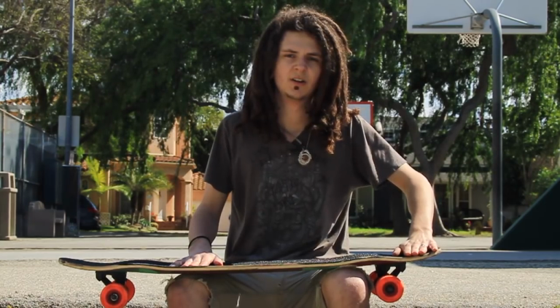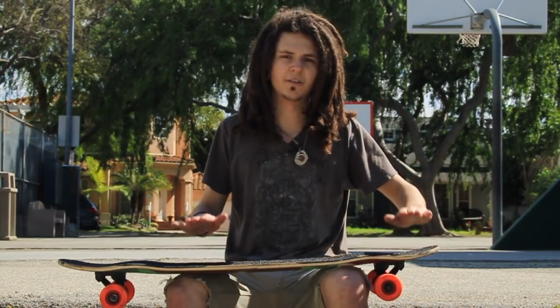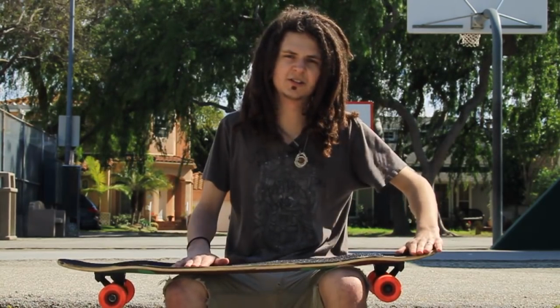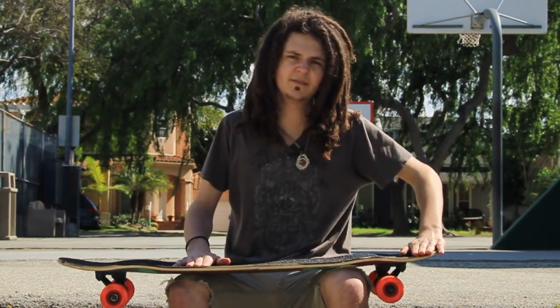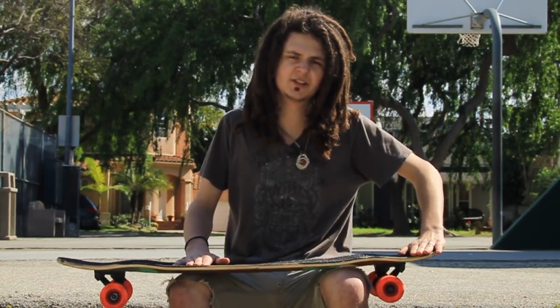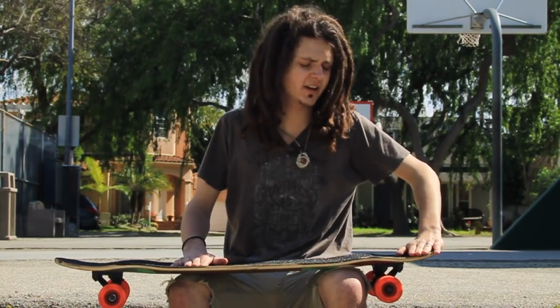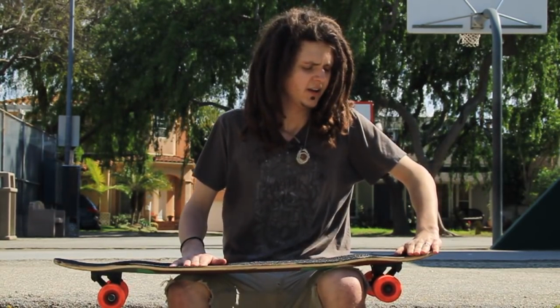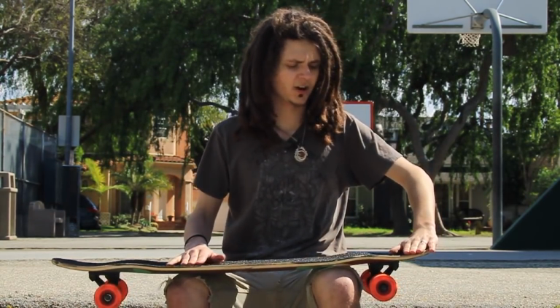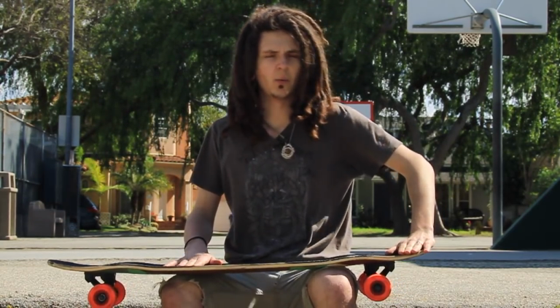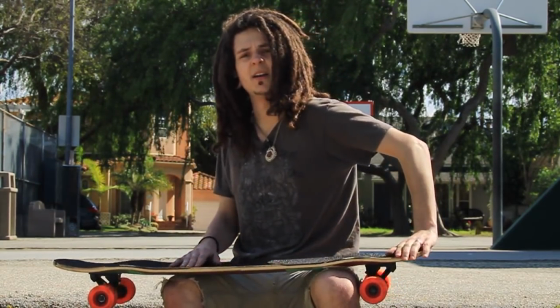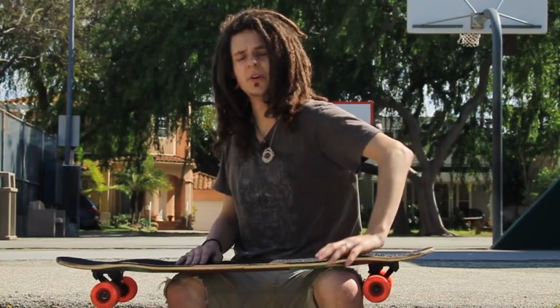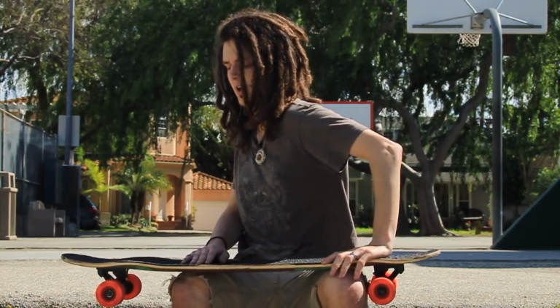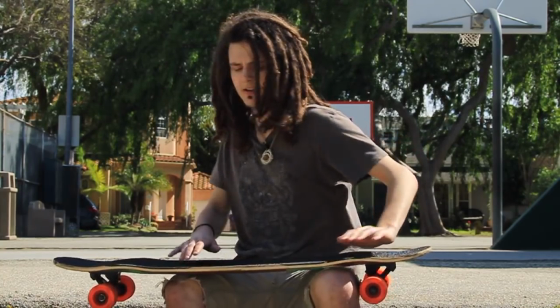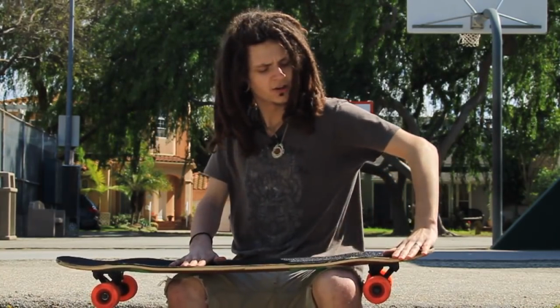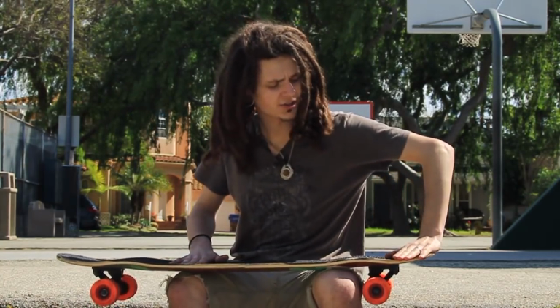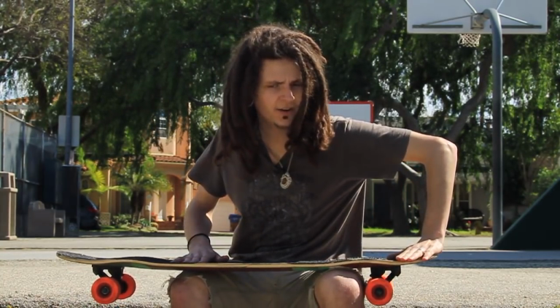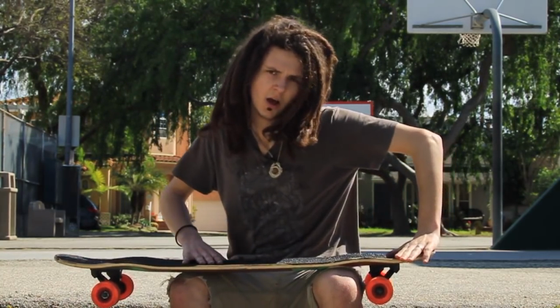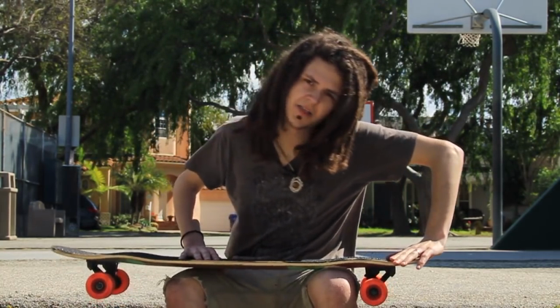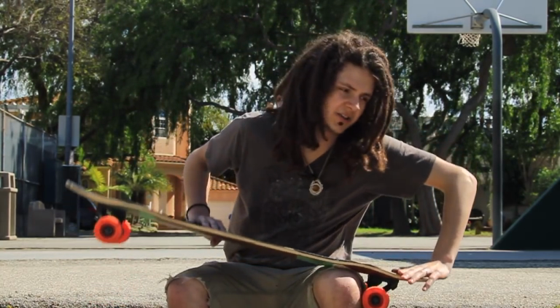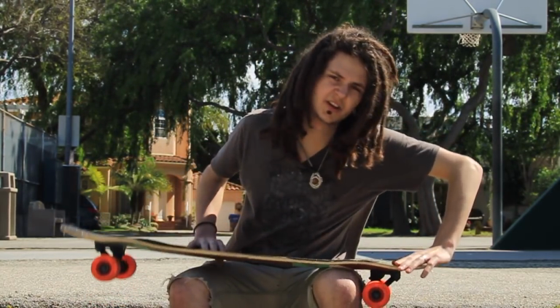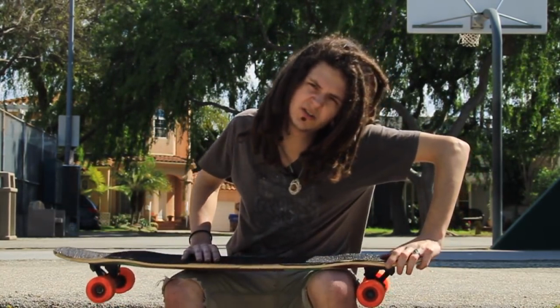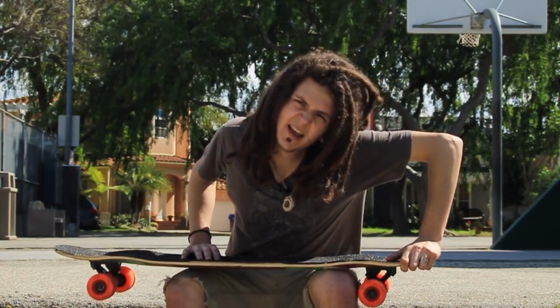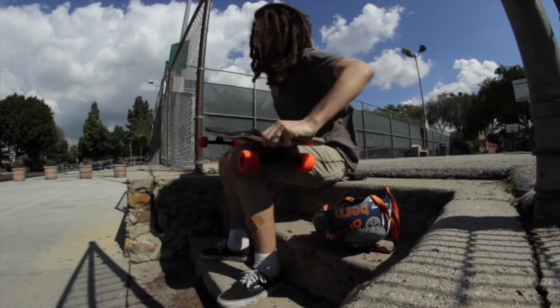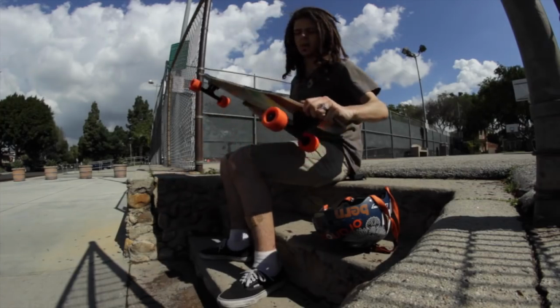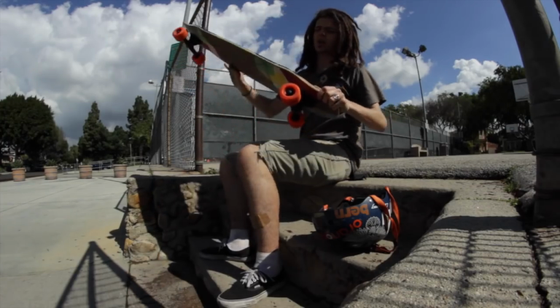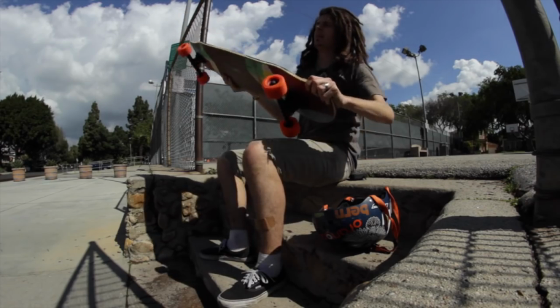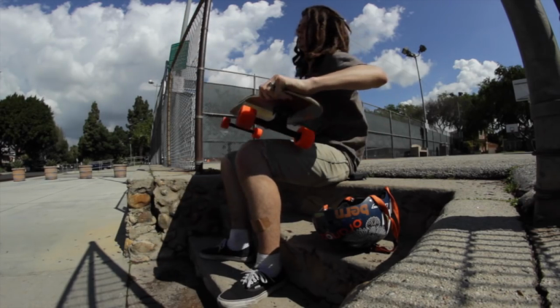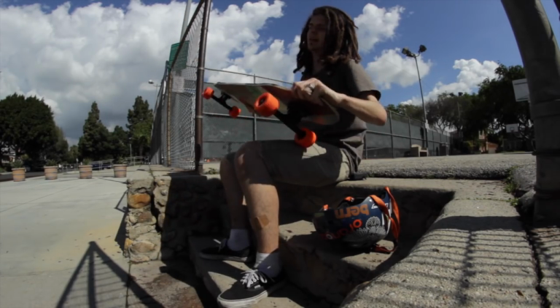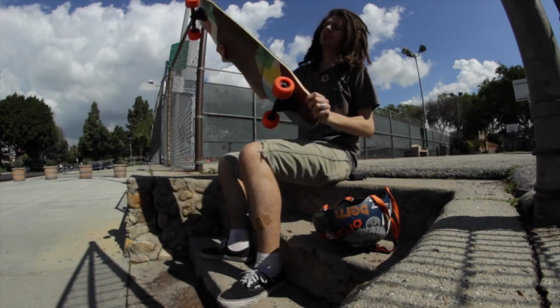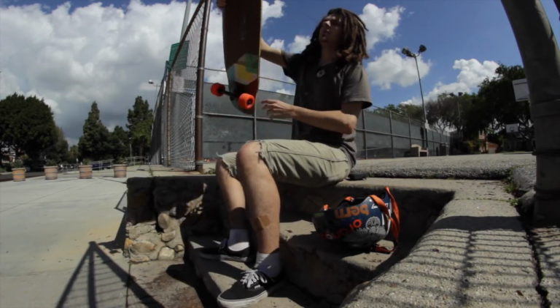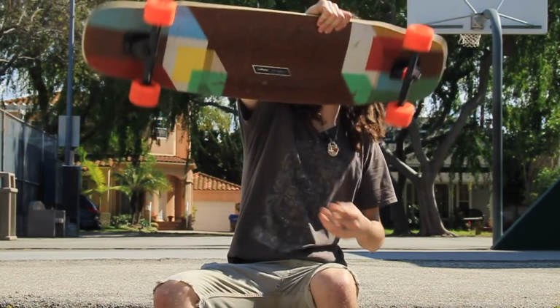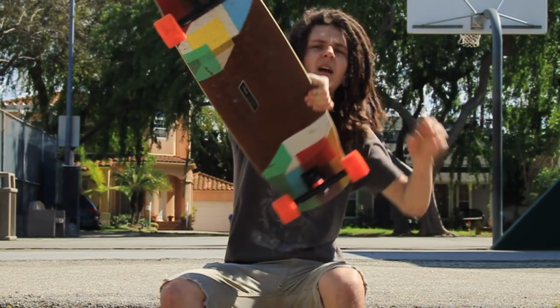So, first step for this trick, you're going to want to wind up real hard, crouch down, apply the pressure to the nose, and then pop up and use that leverage to flip the back around.